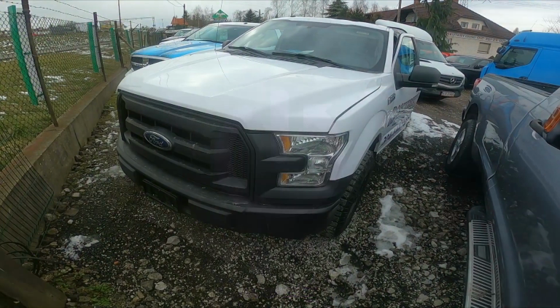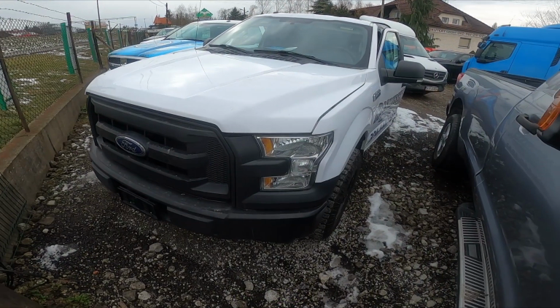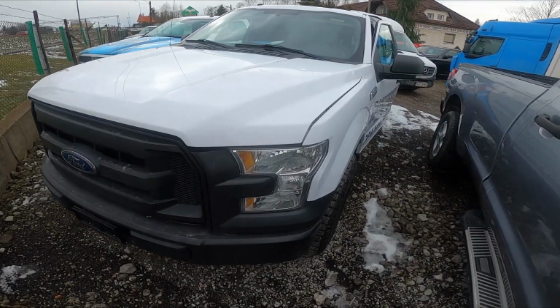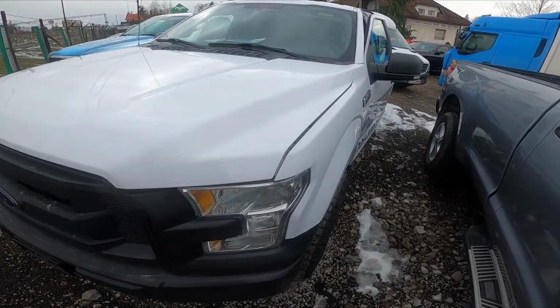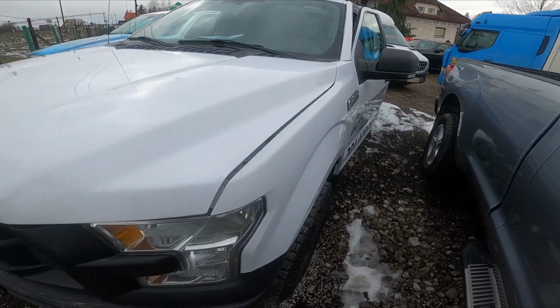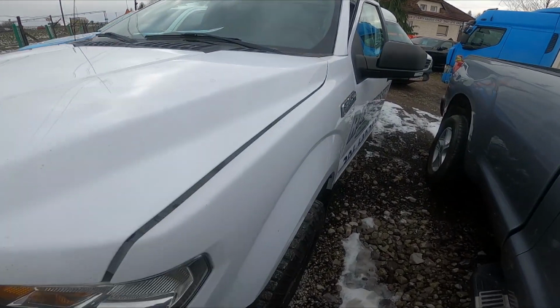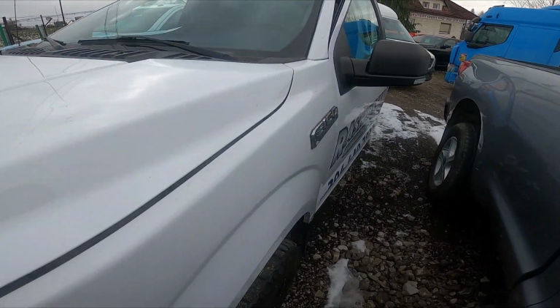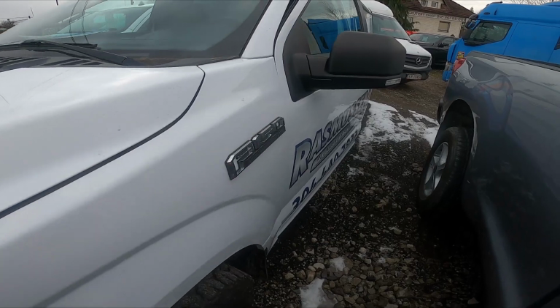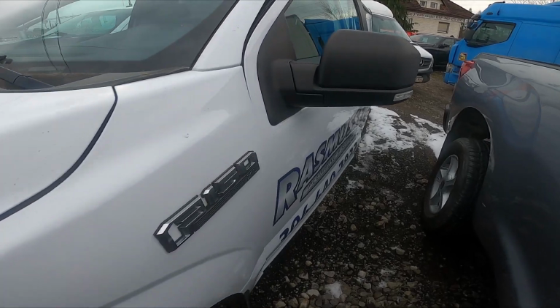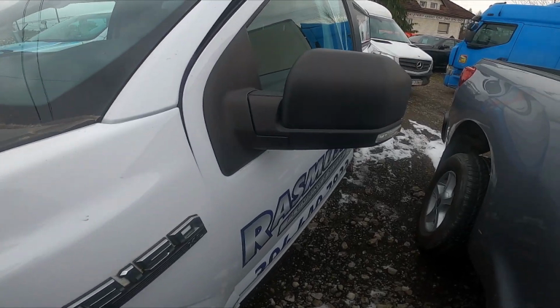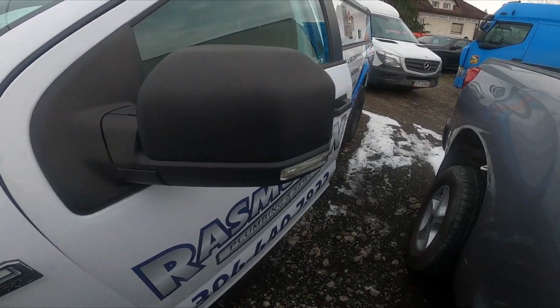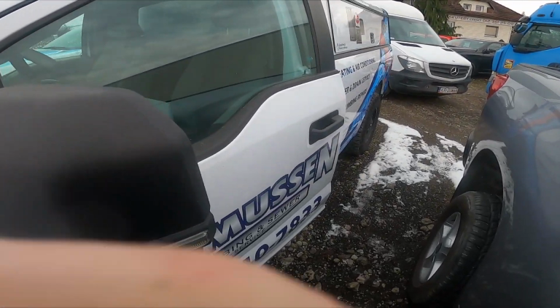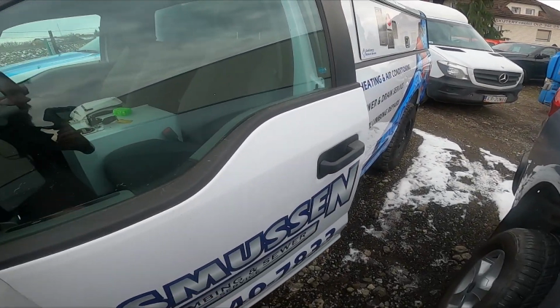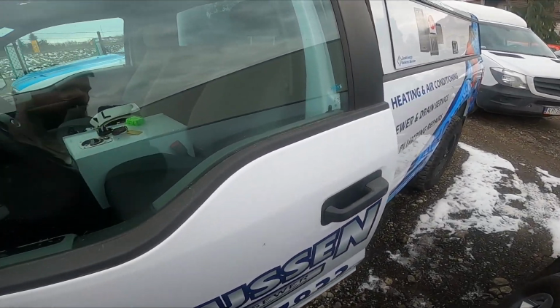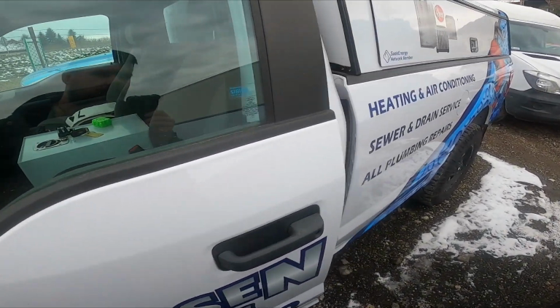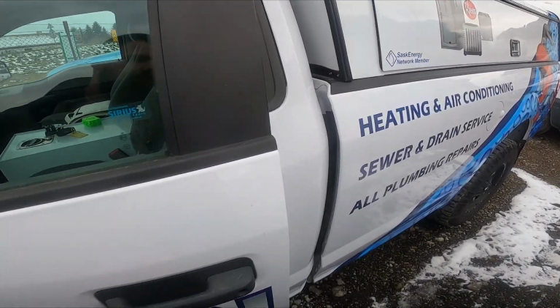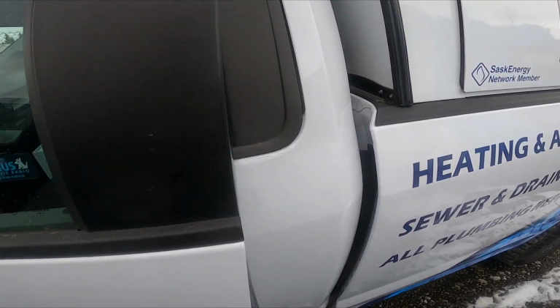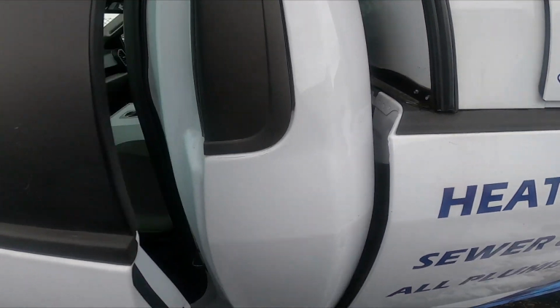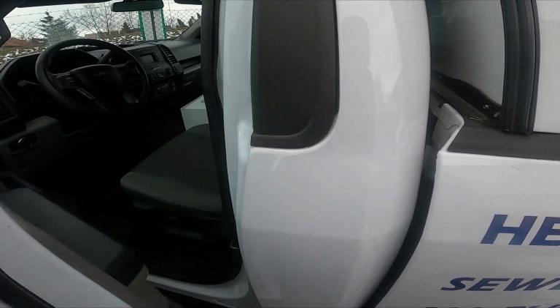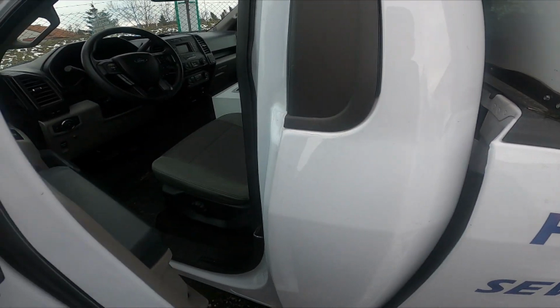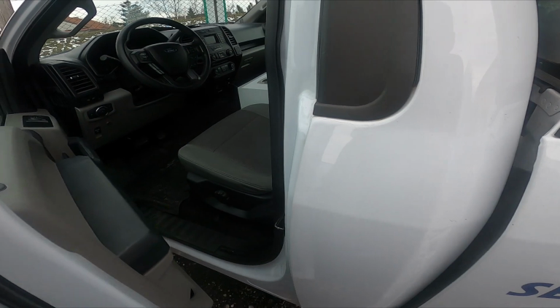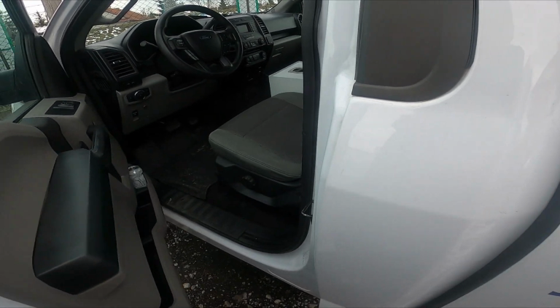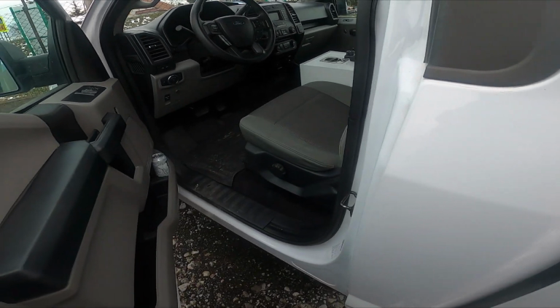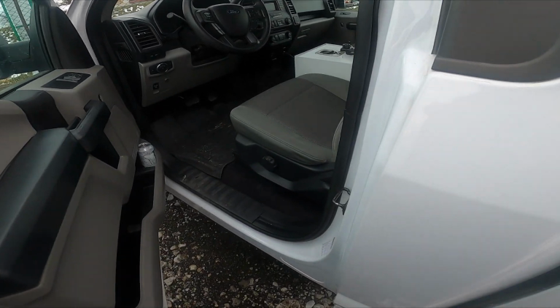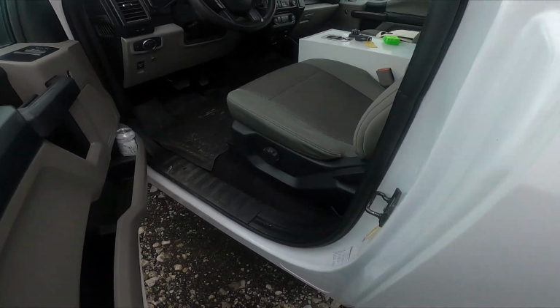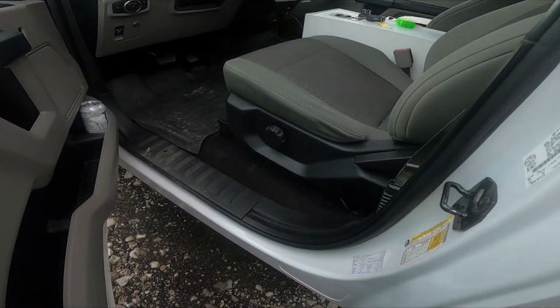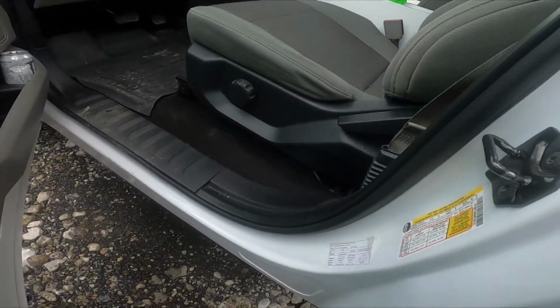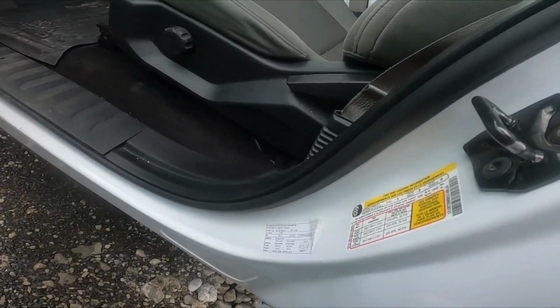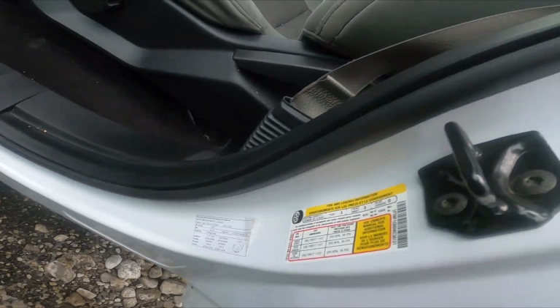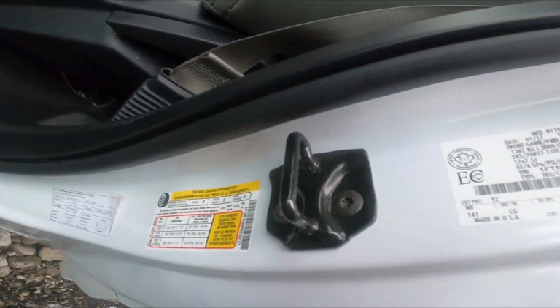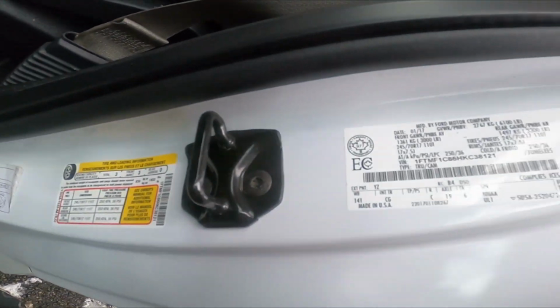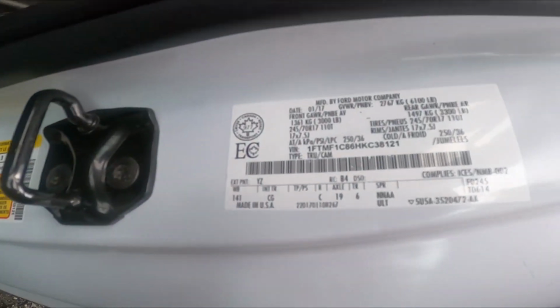In the beginning, let's take a look at the driver door jamb. The first VIN number you will find right here.